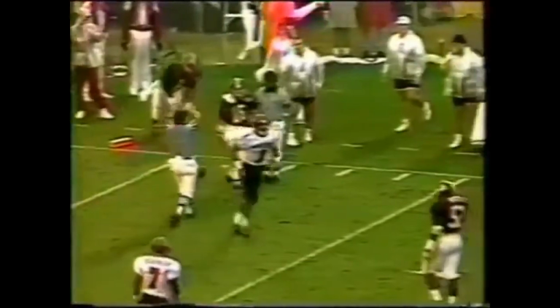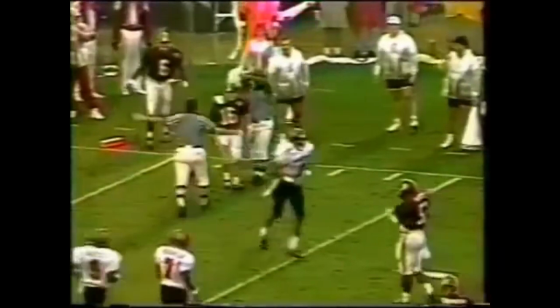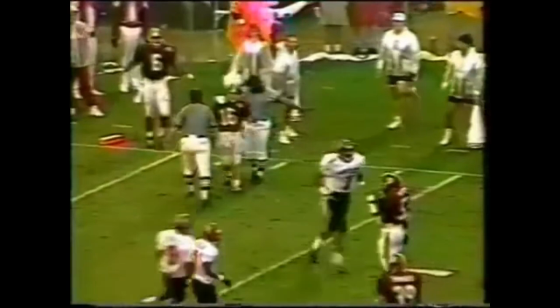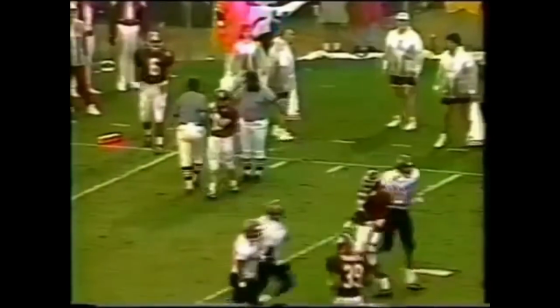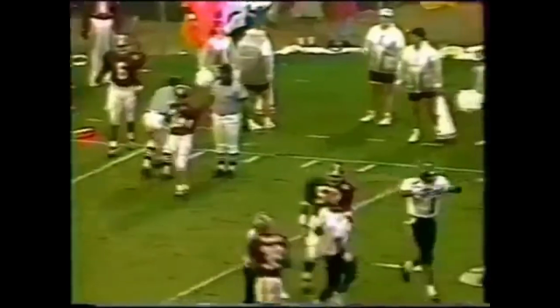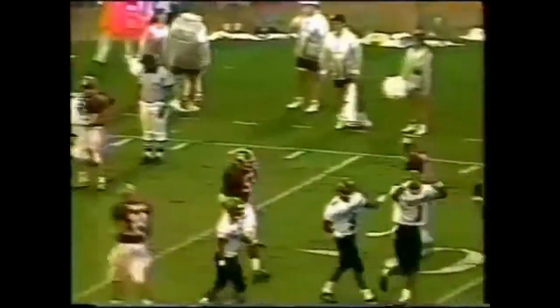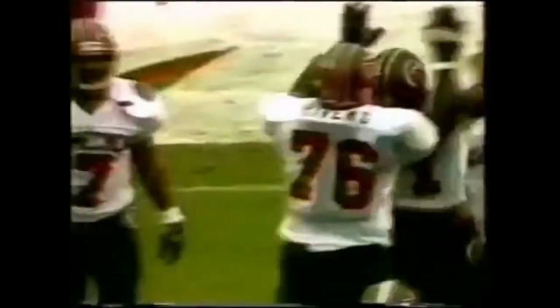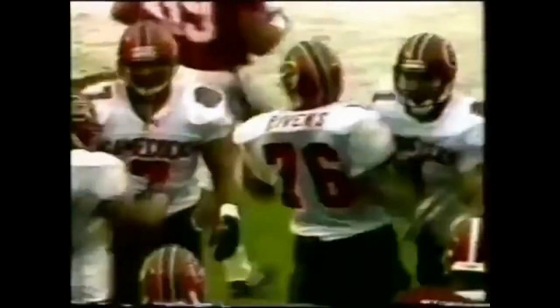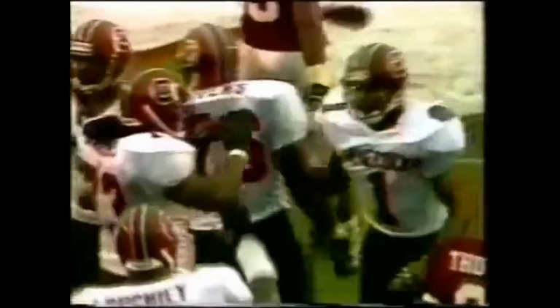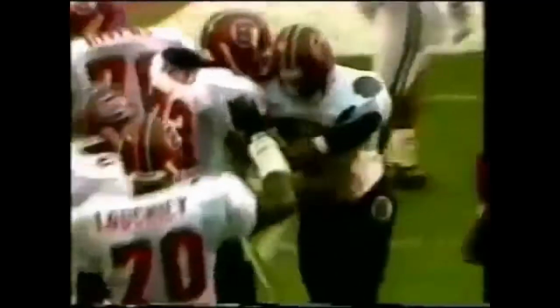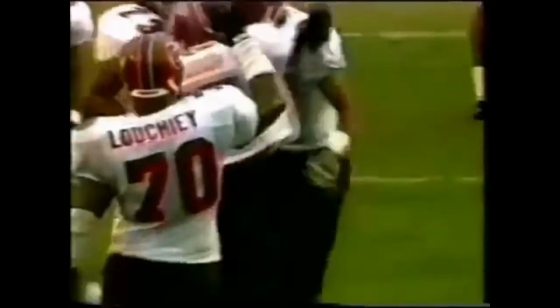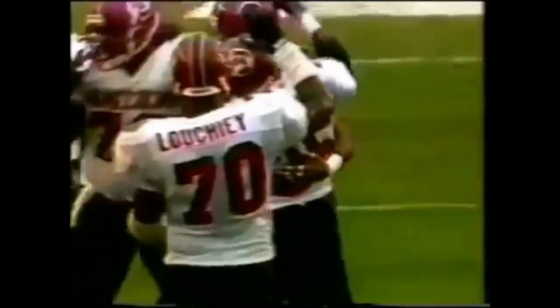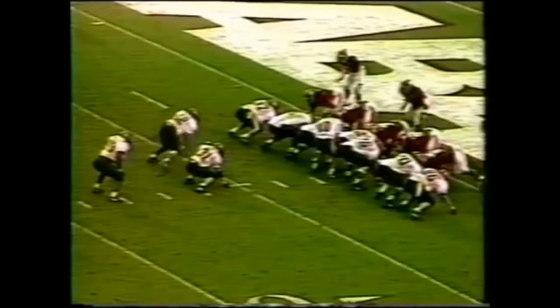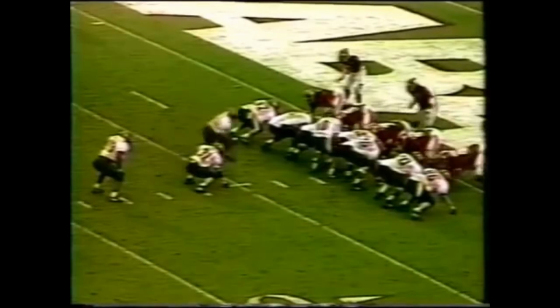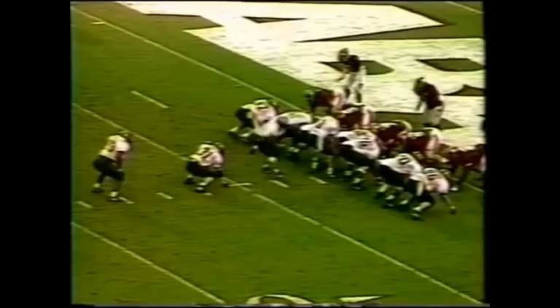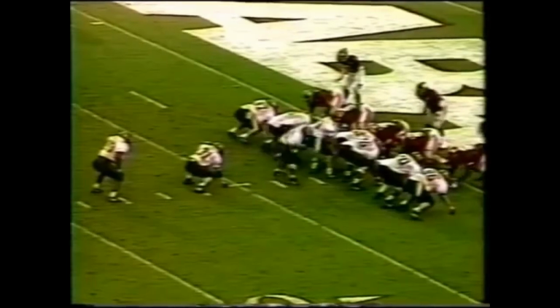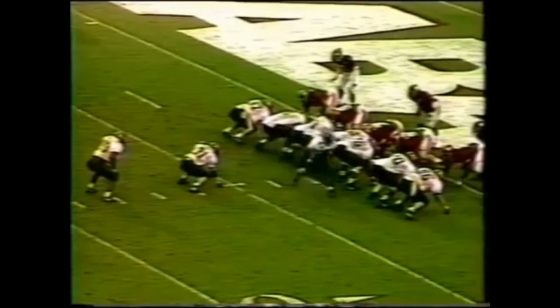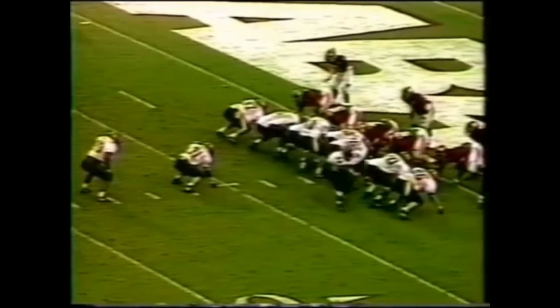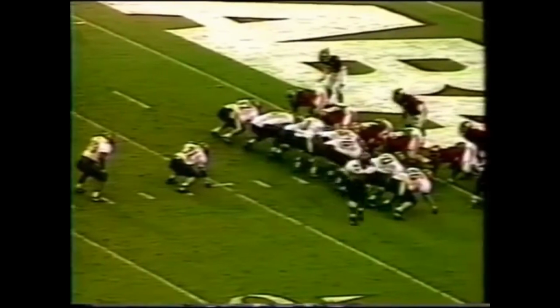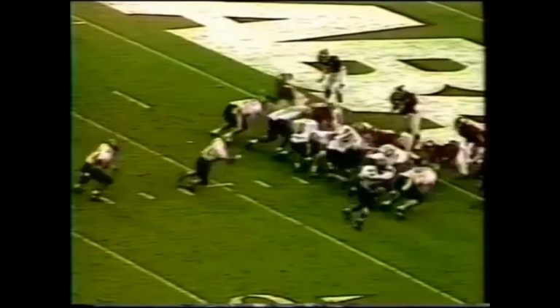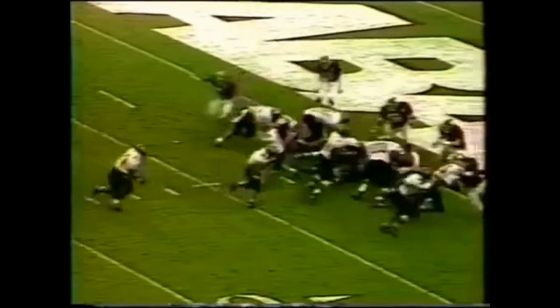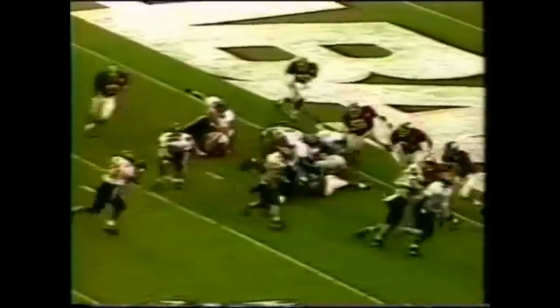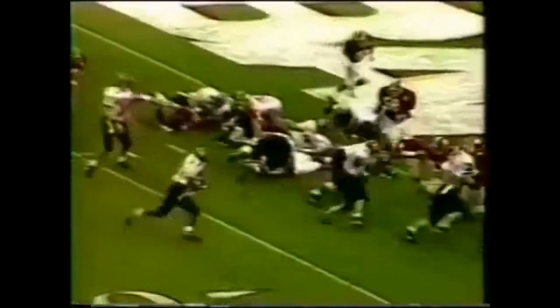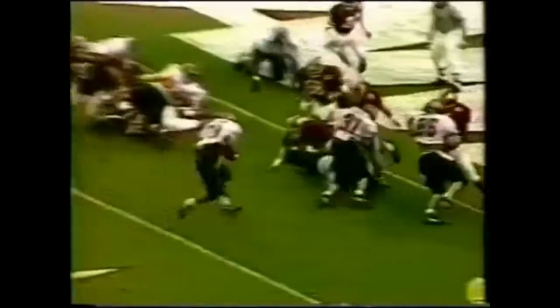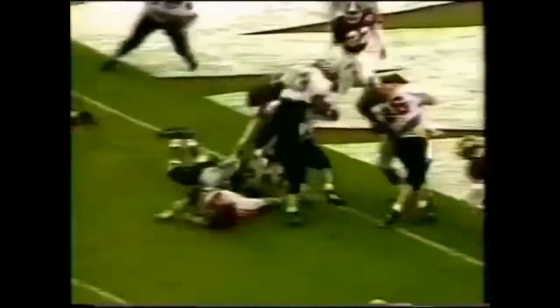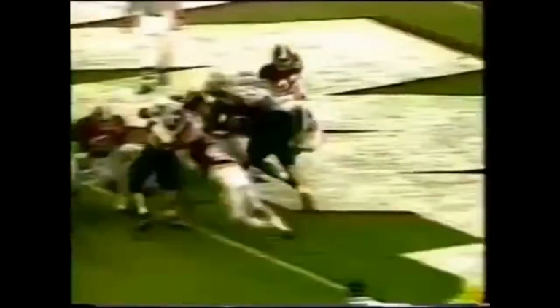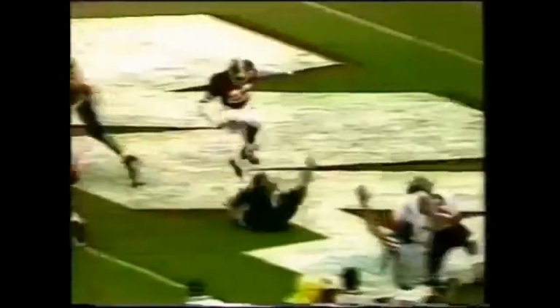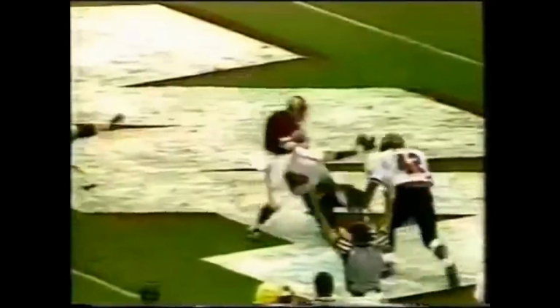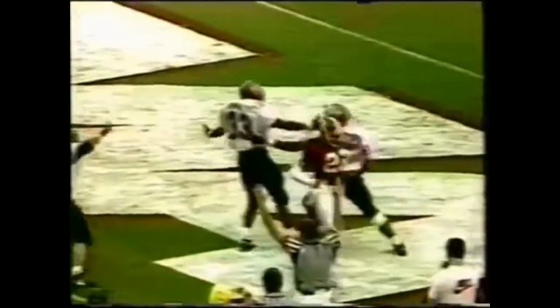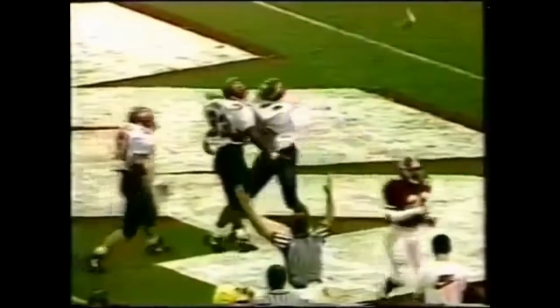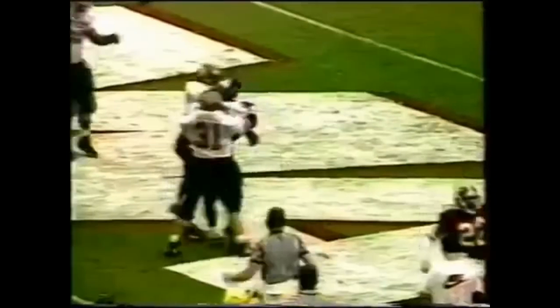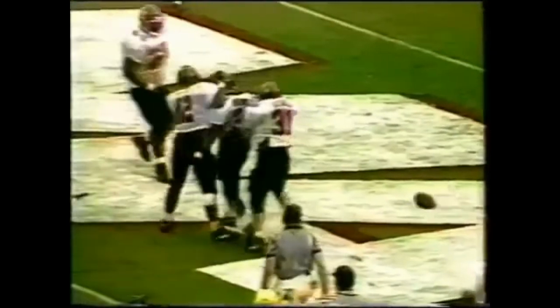That's a mismatch when you think height-wise and size-wise — Jeff Wall is 5'7". There's the pitch back — touchdown, South Carolina. They're on the board.